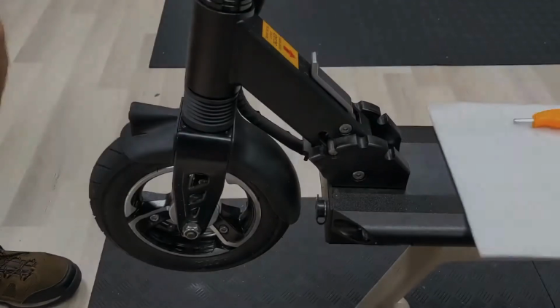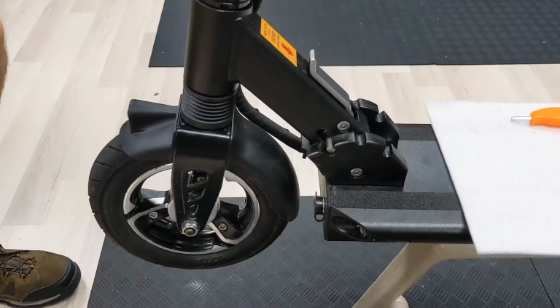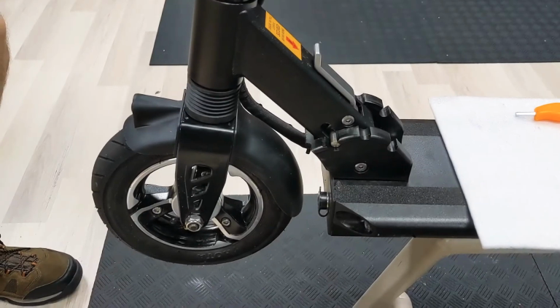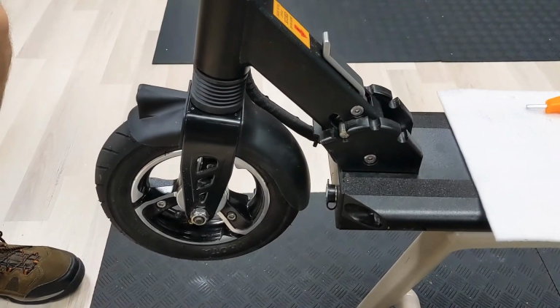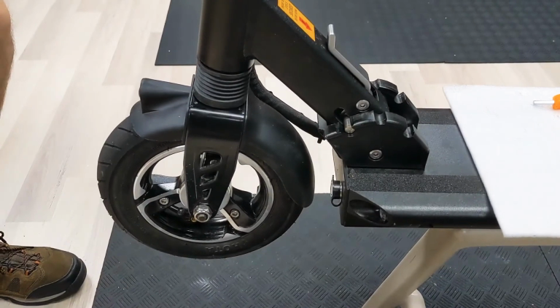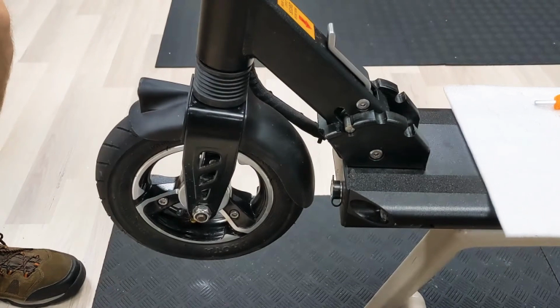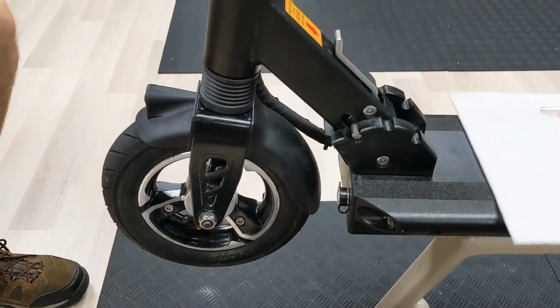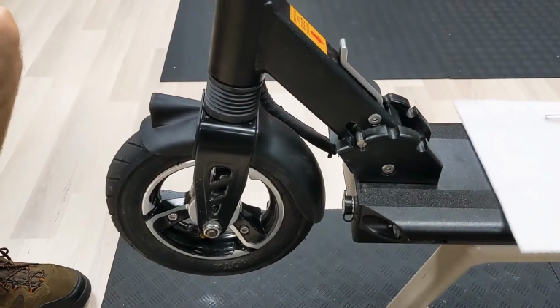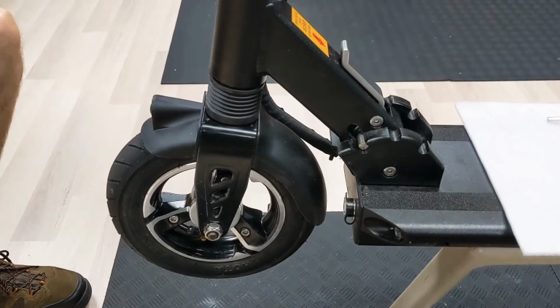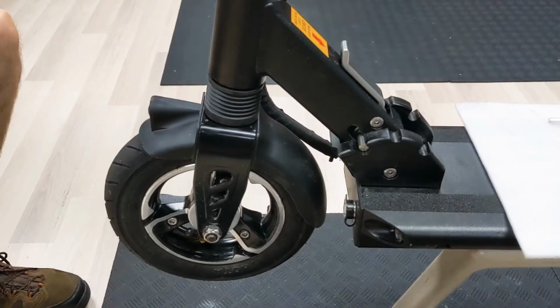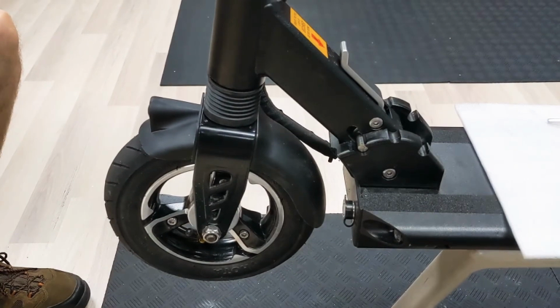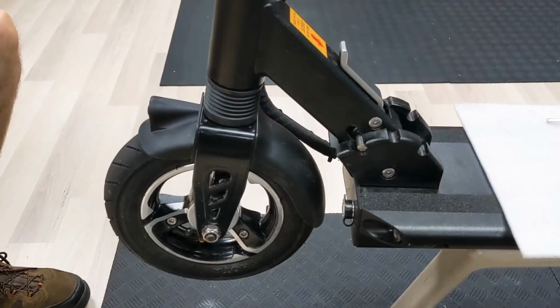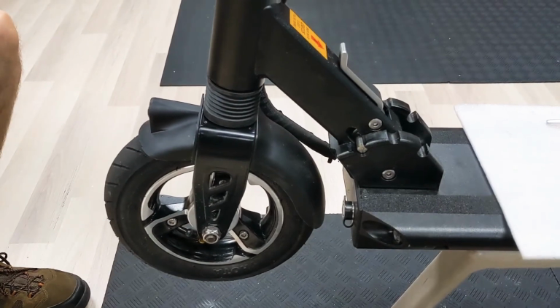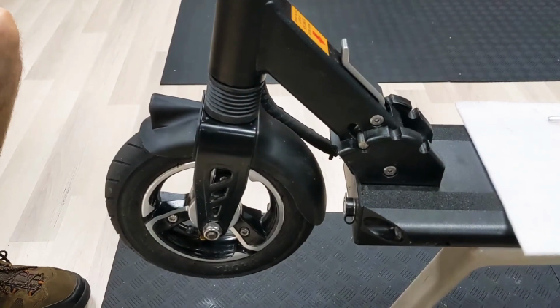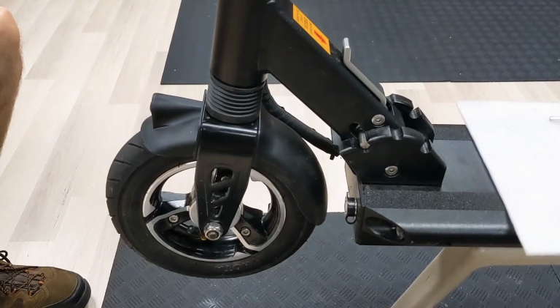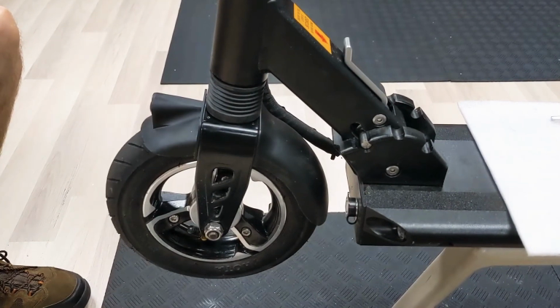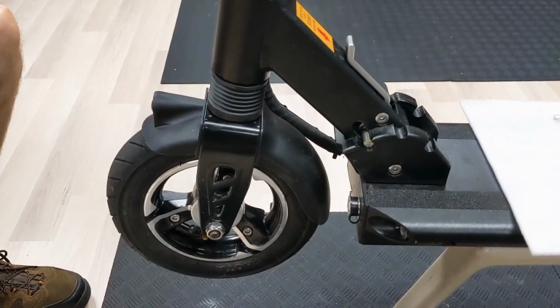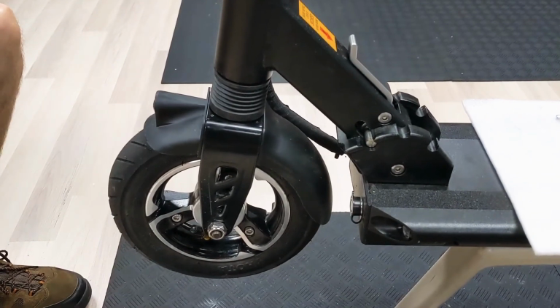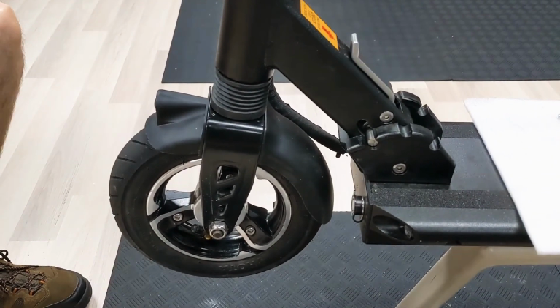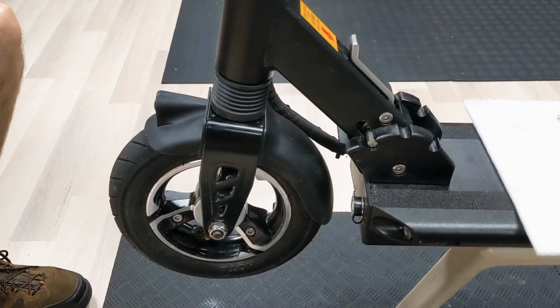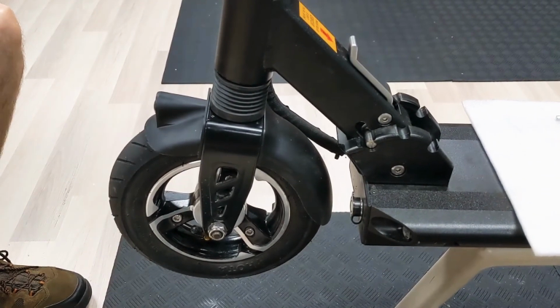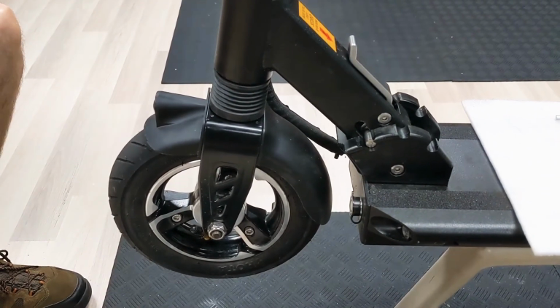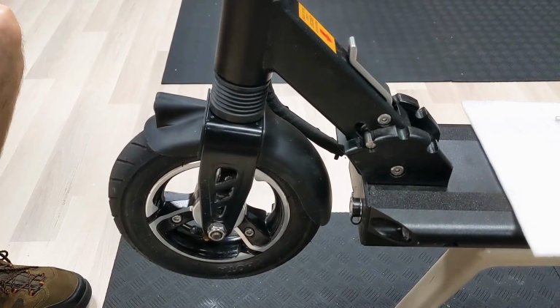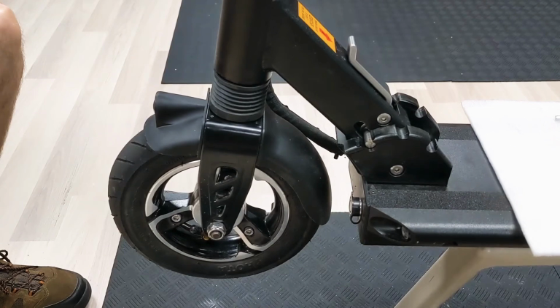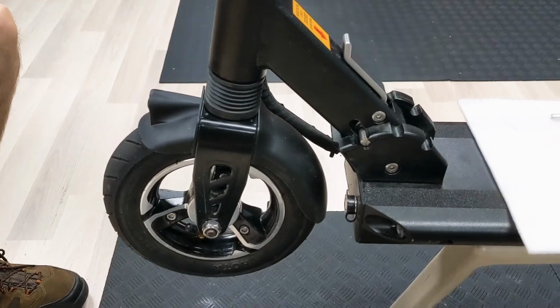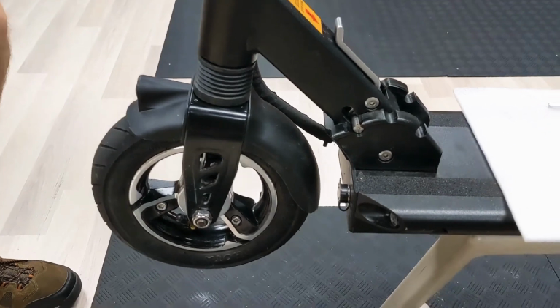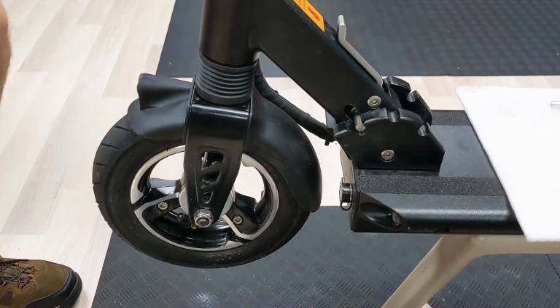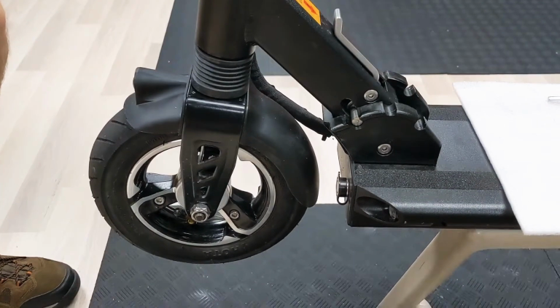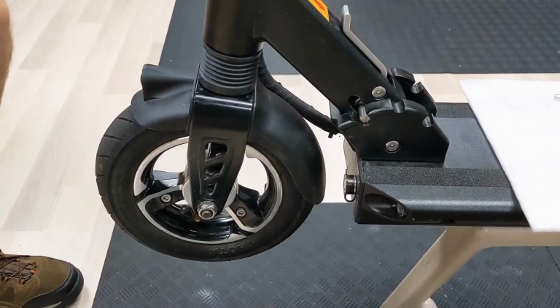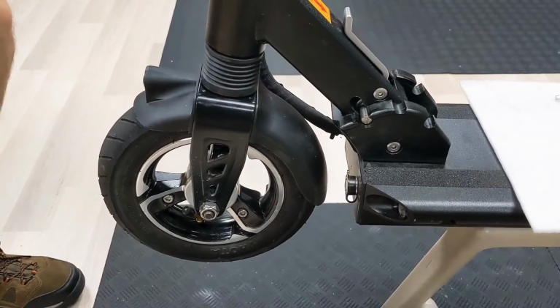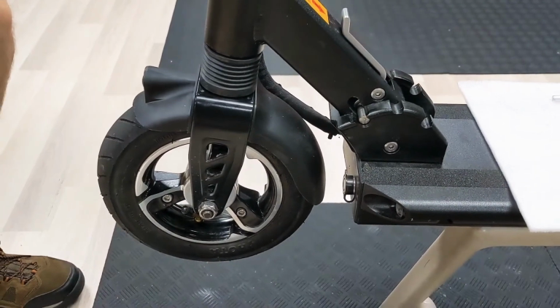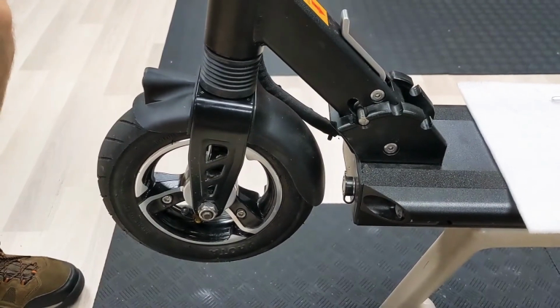In this video we're going to show you how to replace the tire or the tube on the Evolve City — specifically the front wheel of the Evolve City.